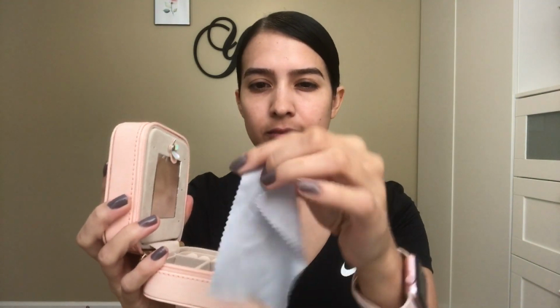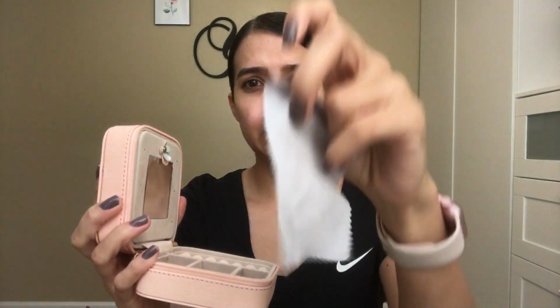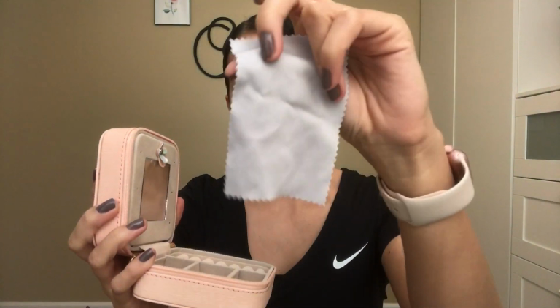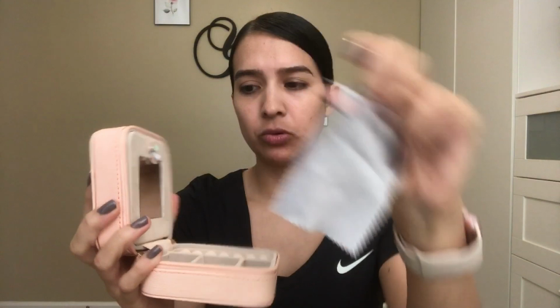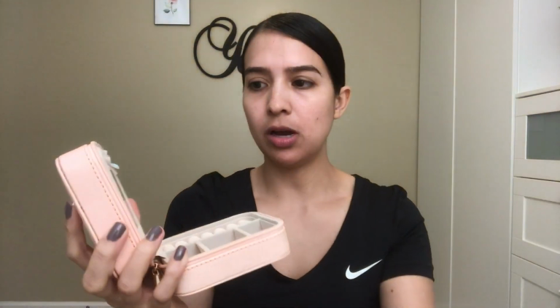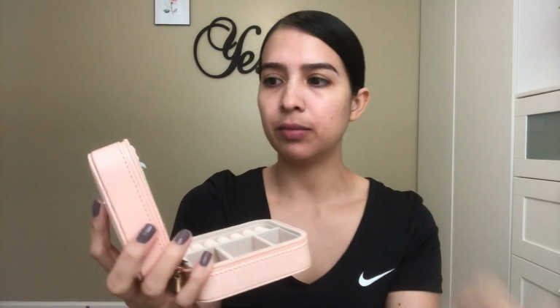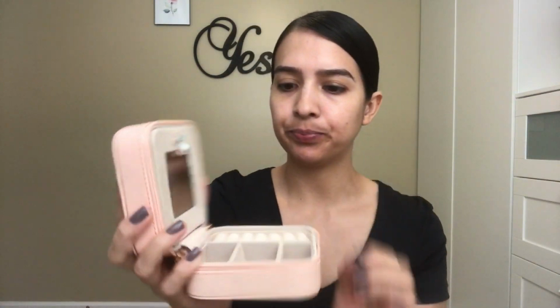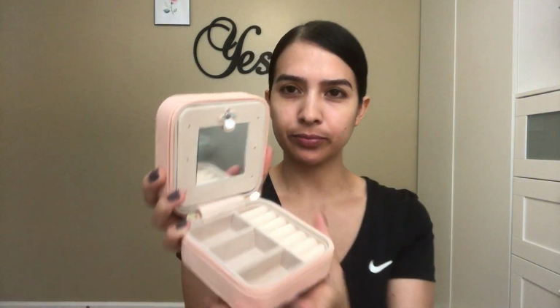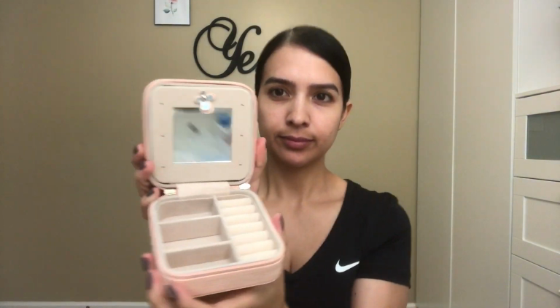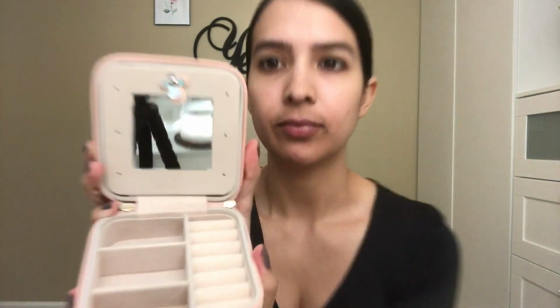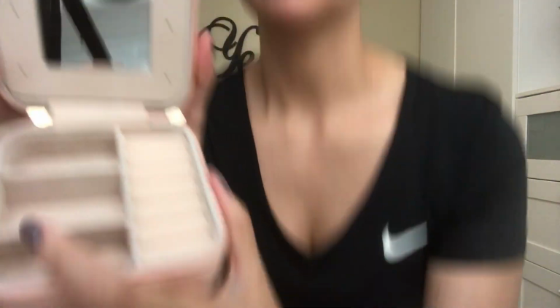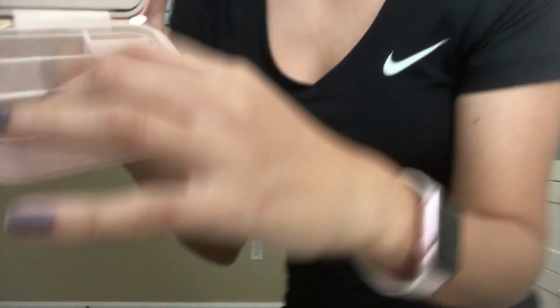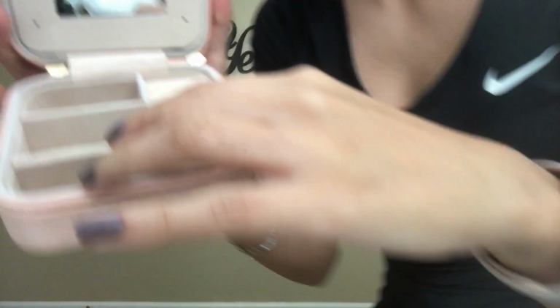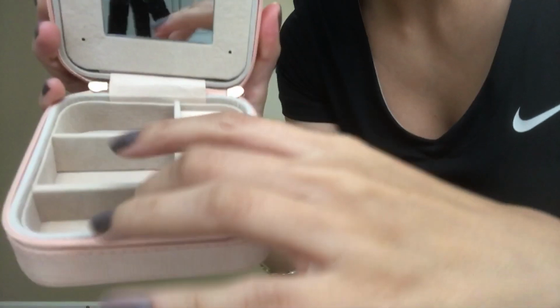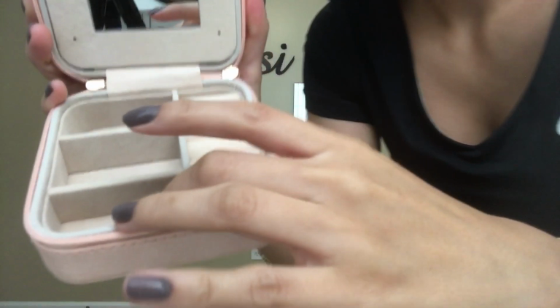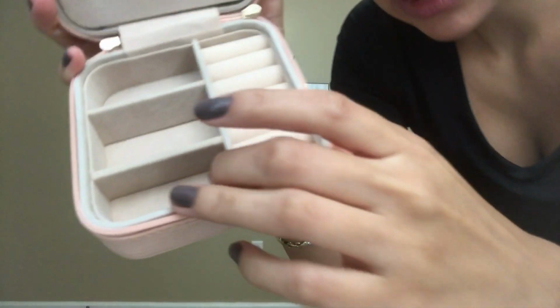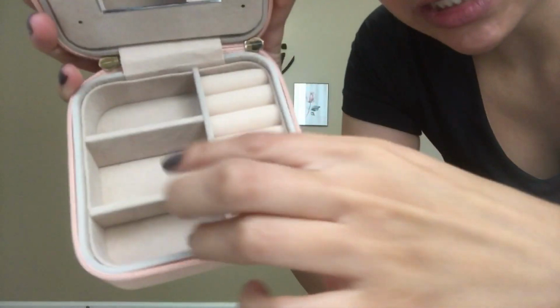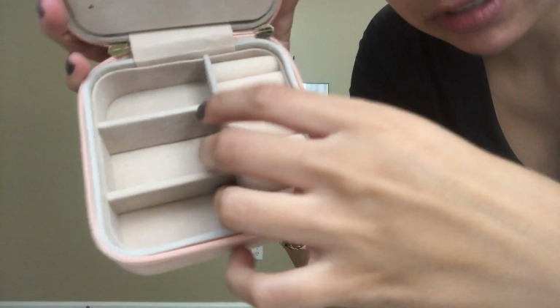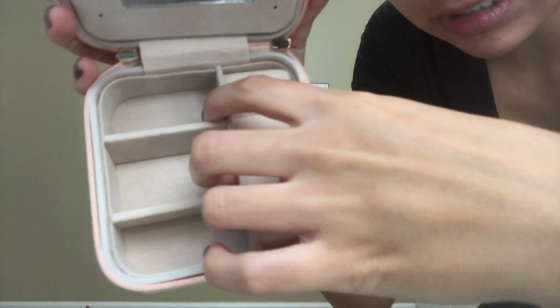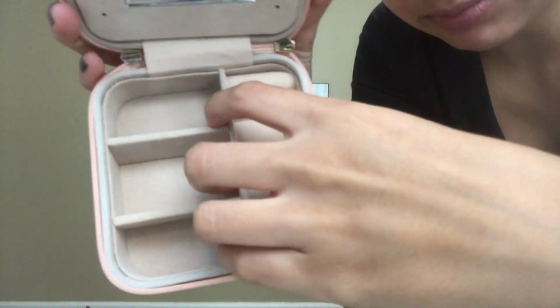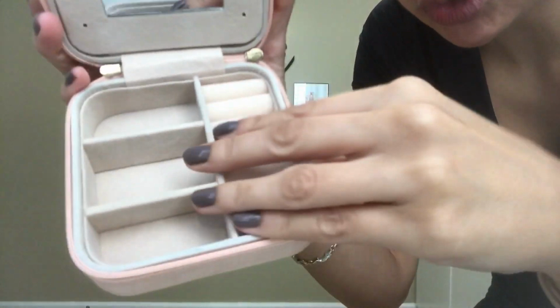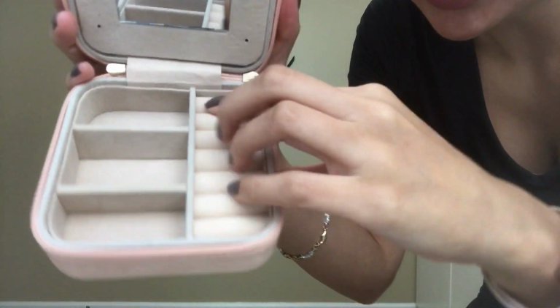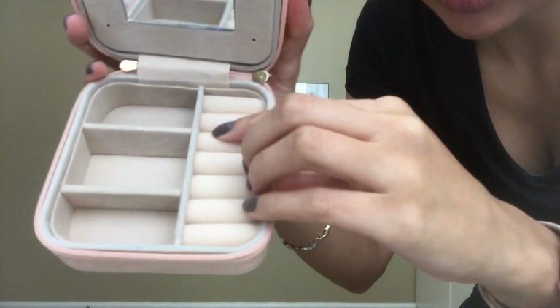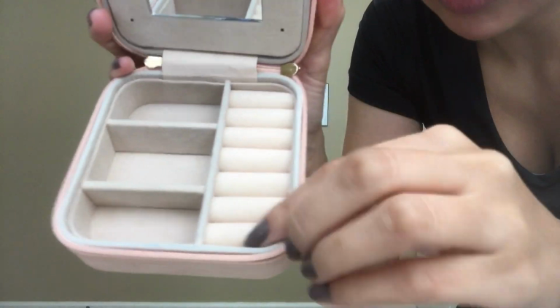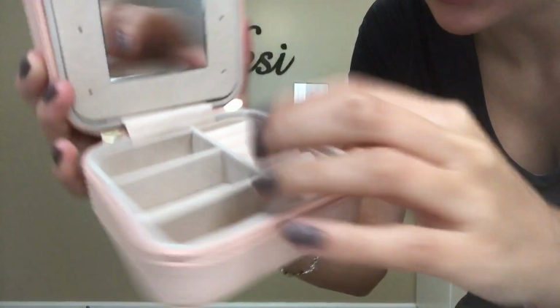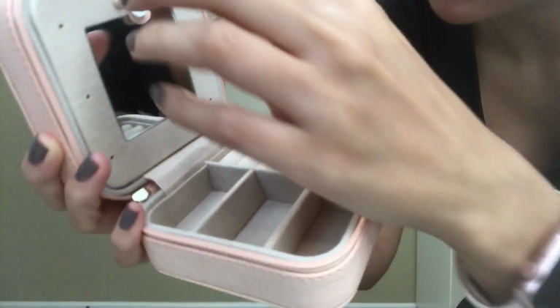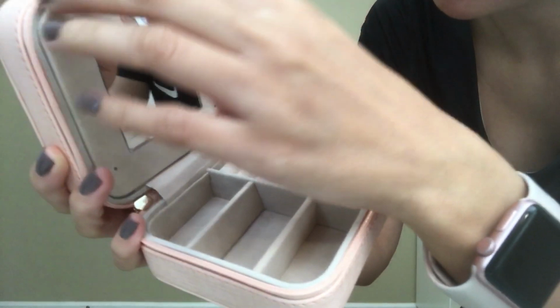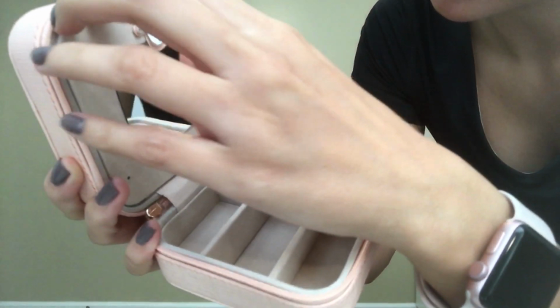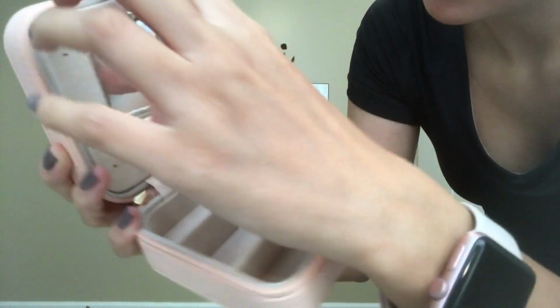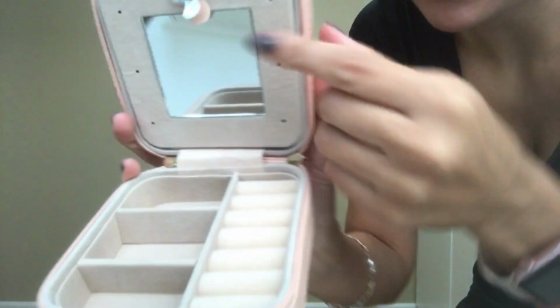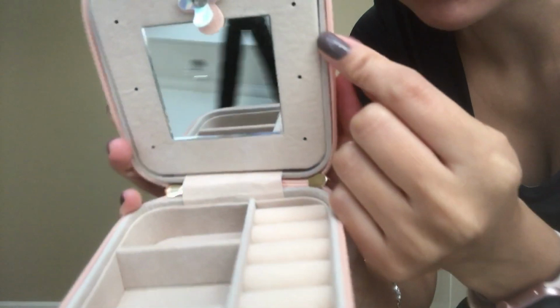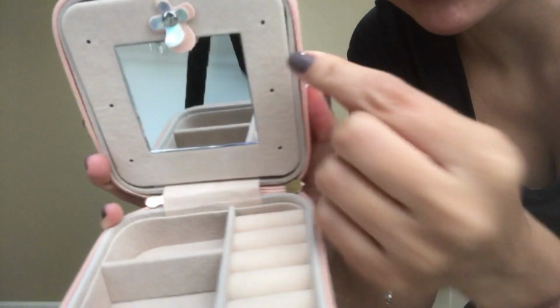It comes with this little cloth. So this is like some space where you can put some jewelry, your rings. And then it has a little mirror.